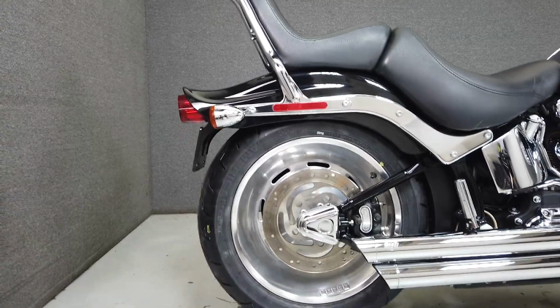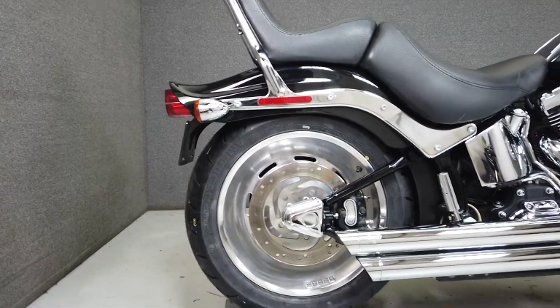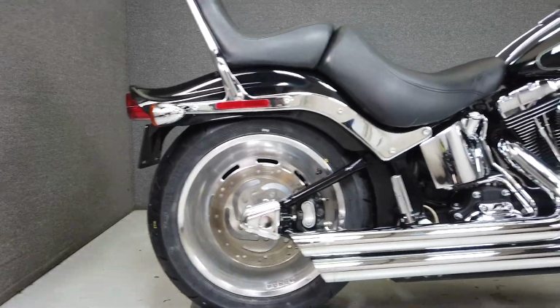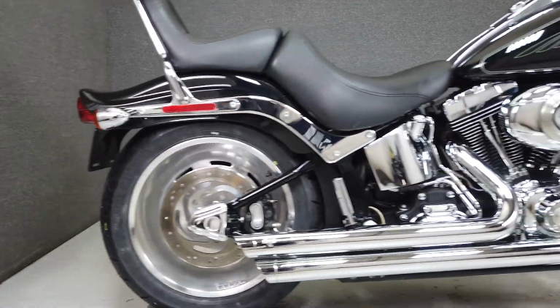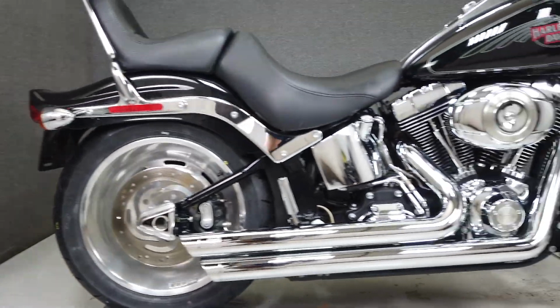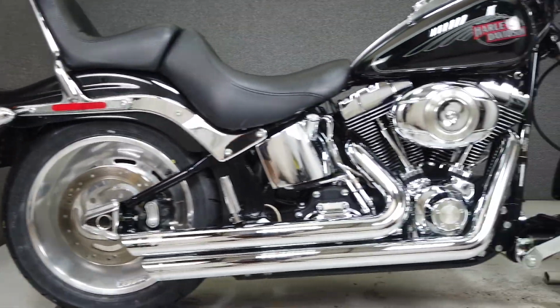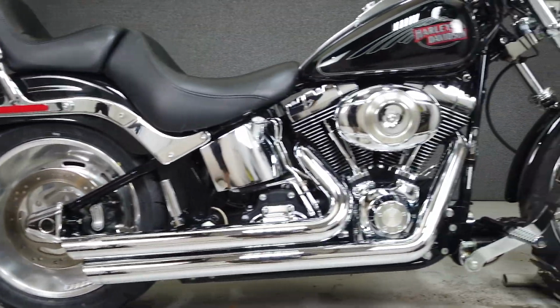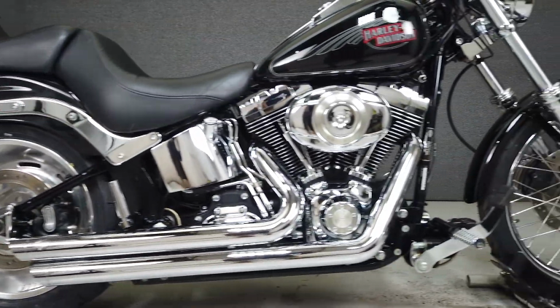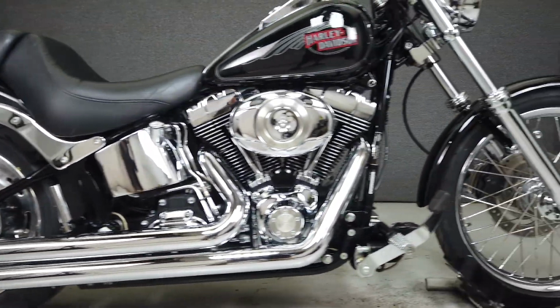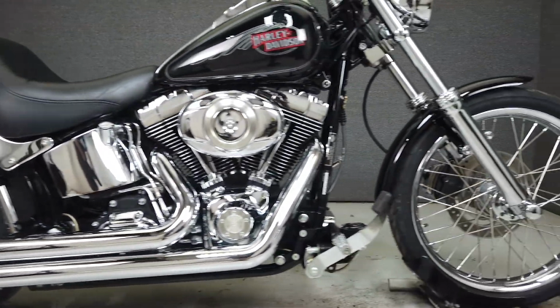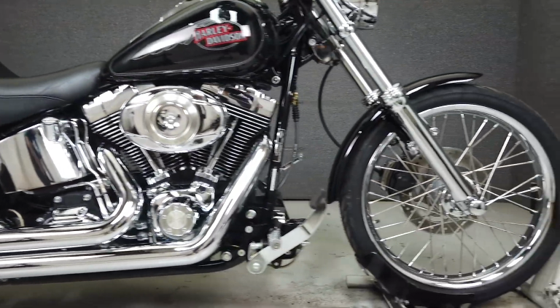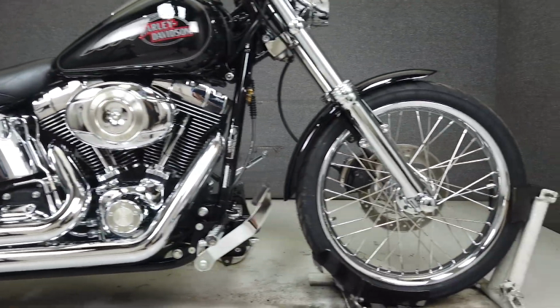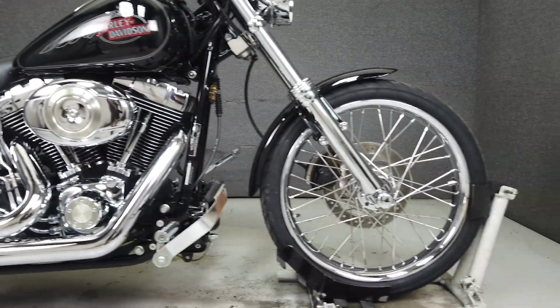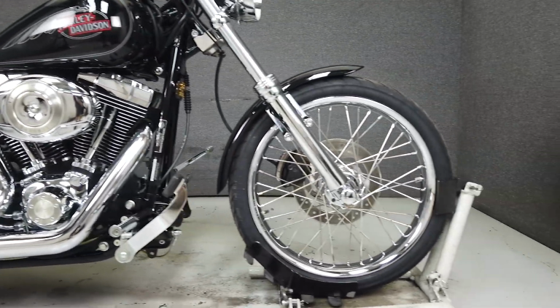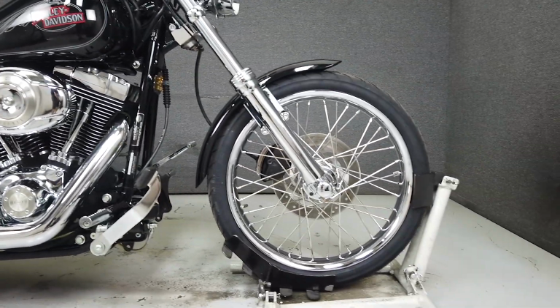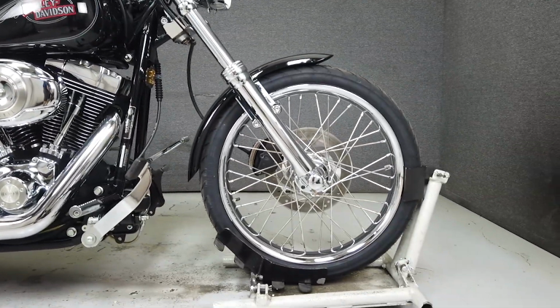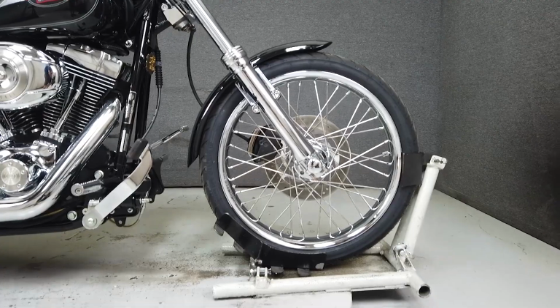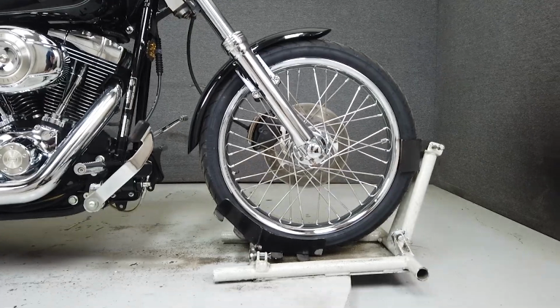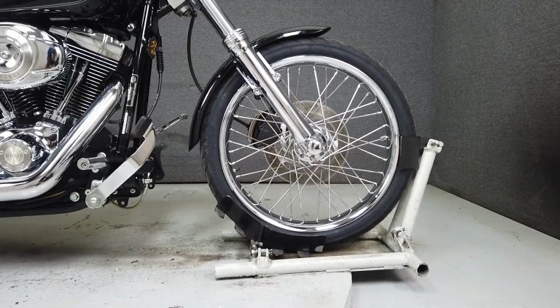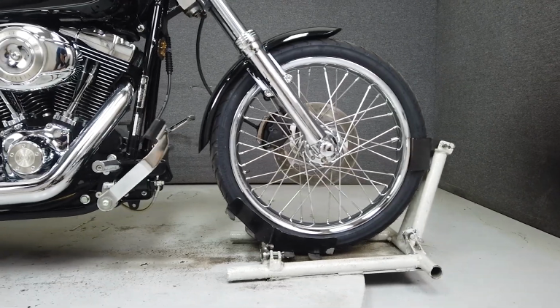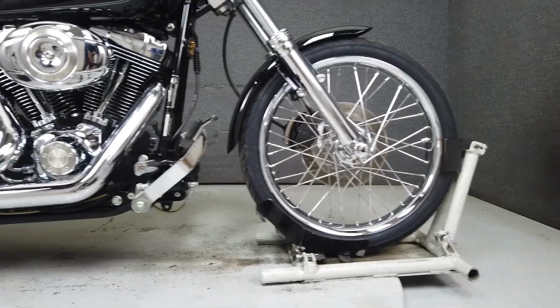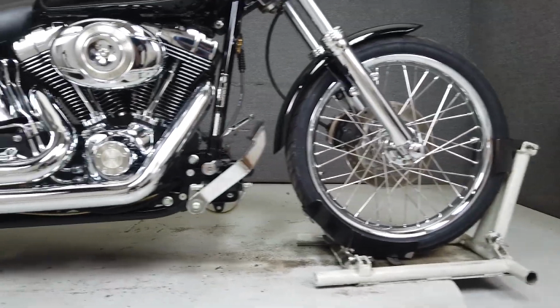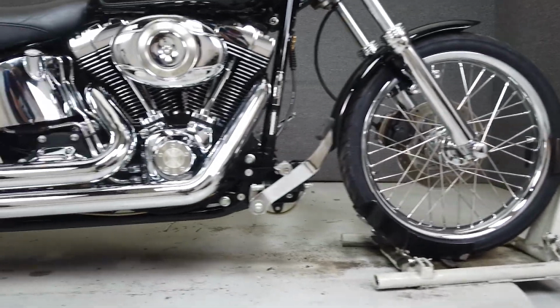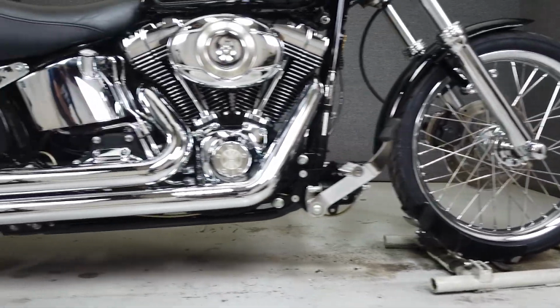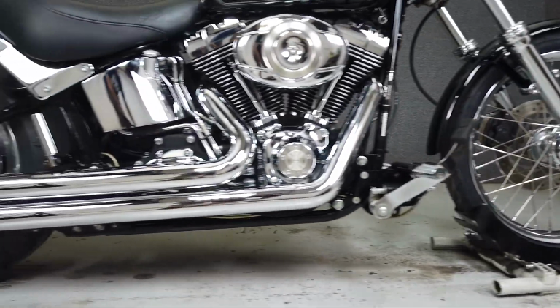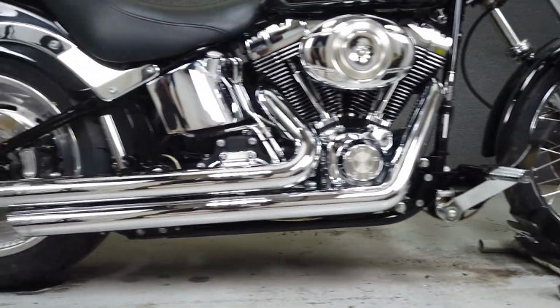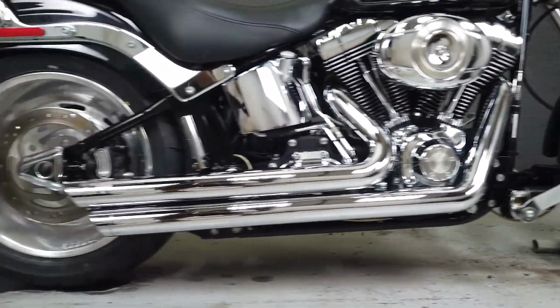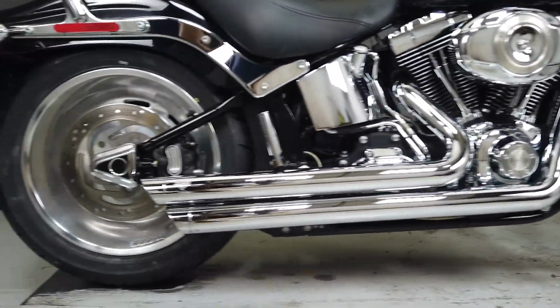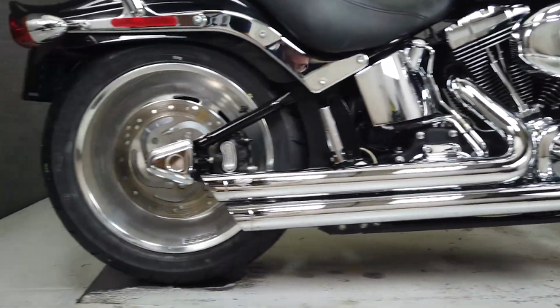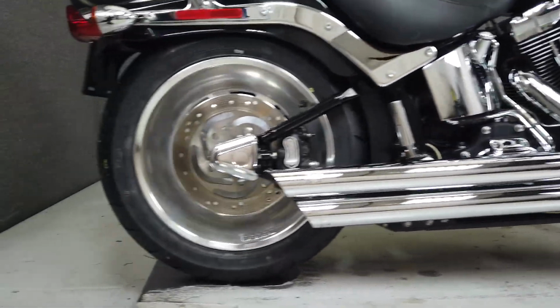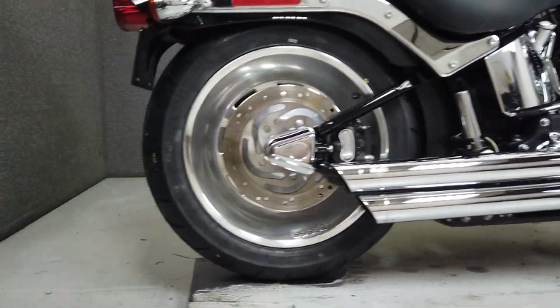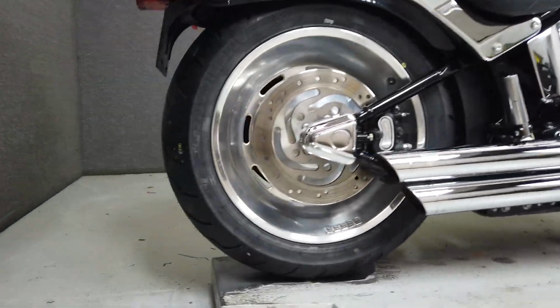It's been upgraded with Vance and Hines exhaust, an open-air intake, extended forward controls, aftermarket flip pegs, front axle caps, chrome forks, fork dust seal caps, and fork caps.